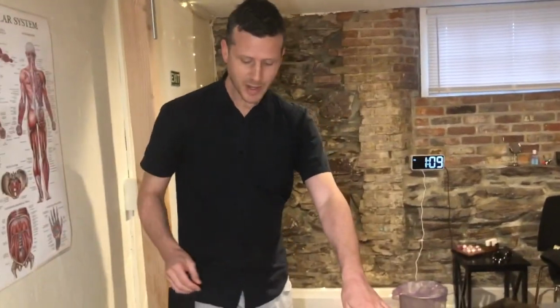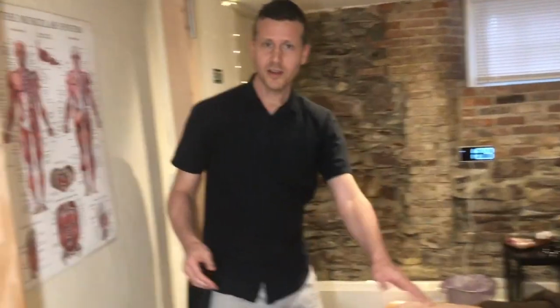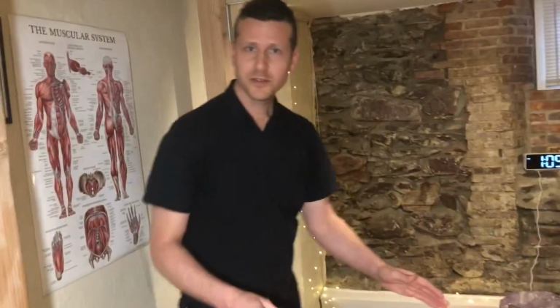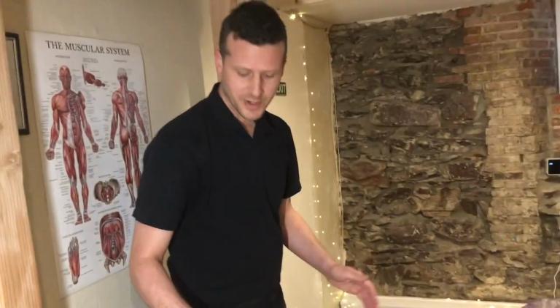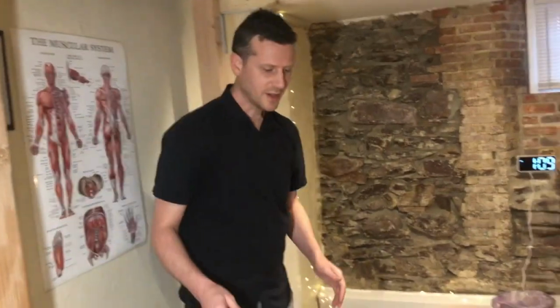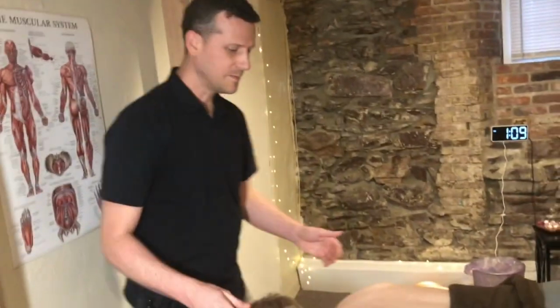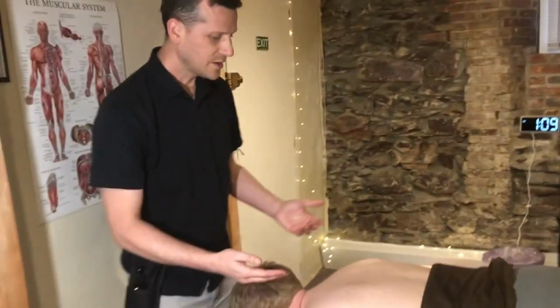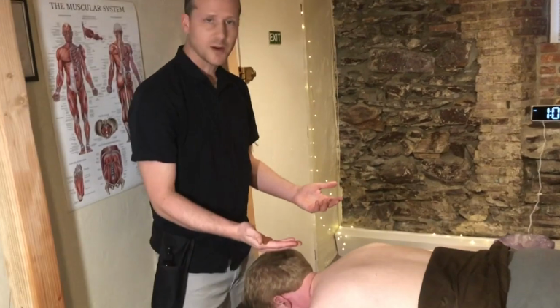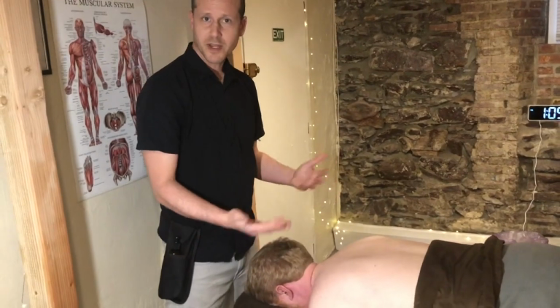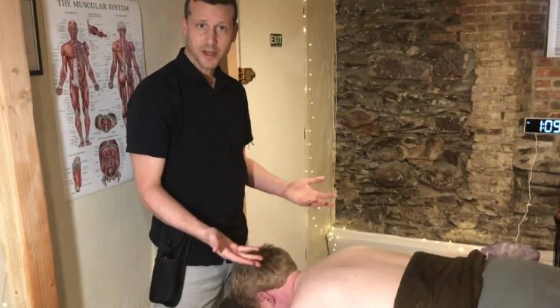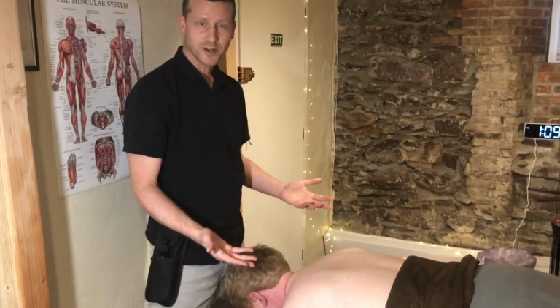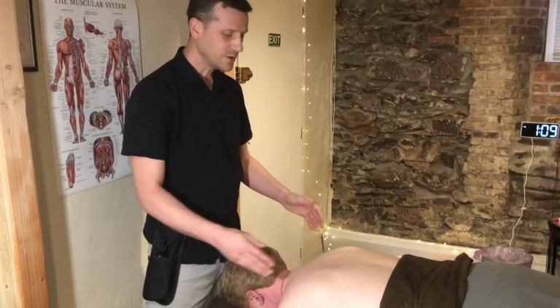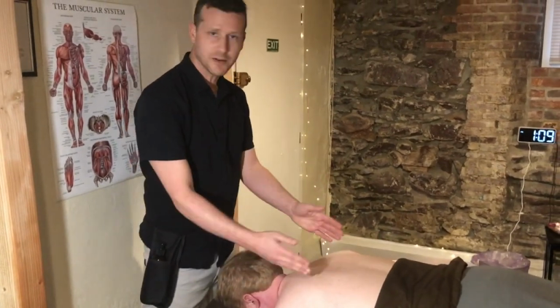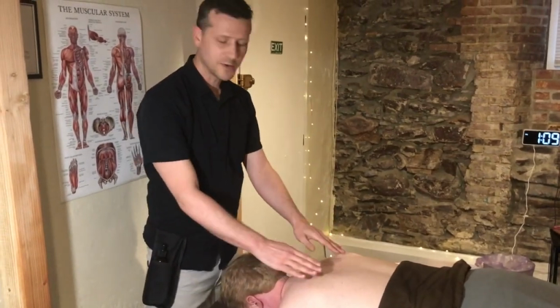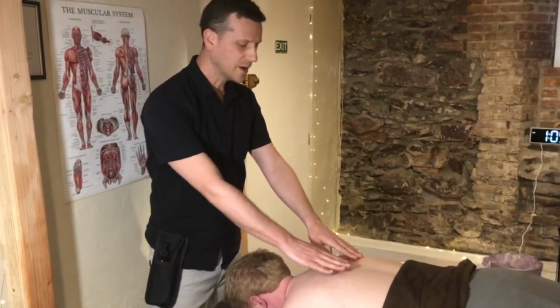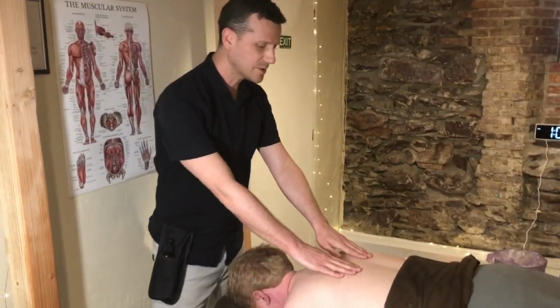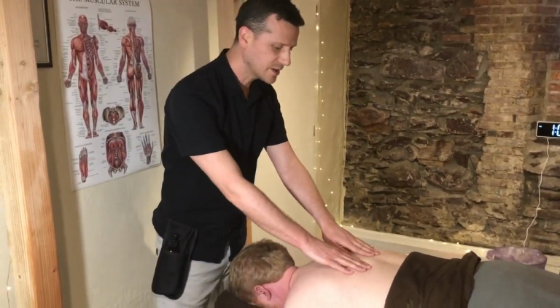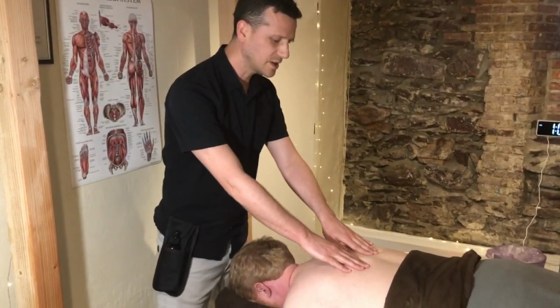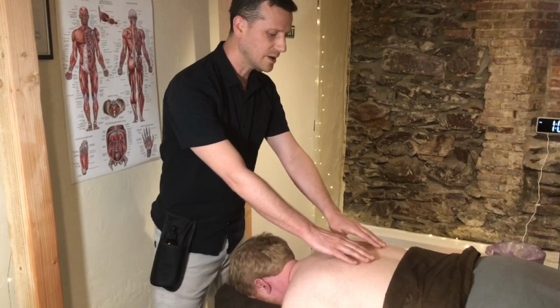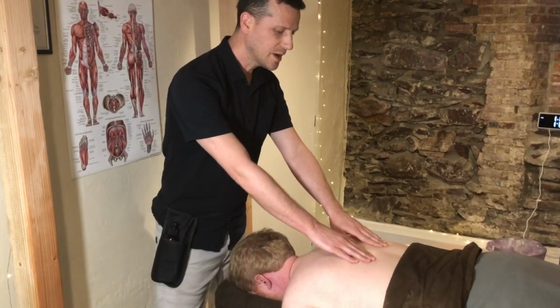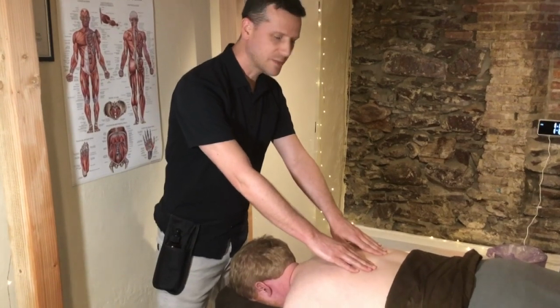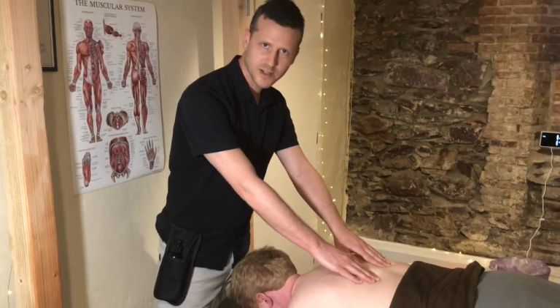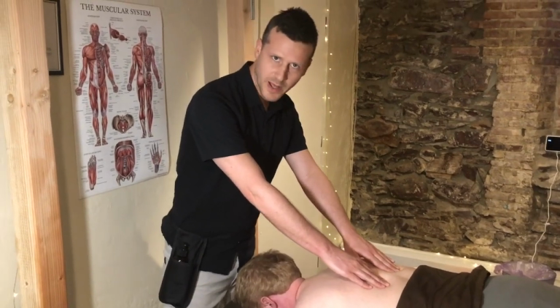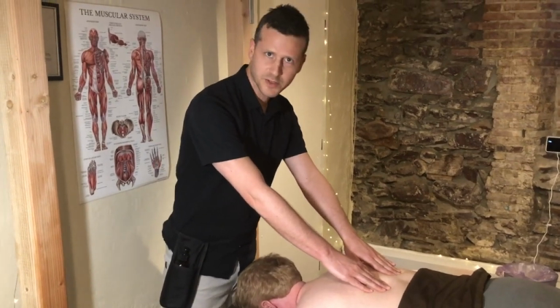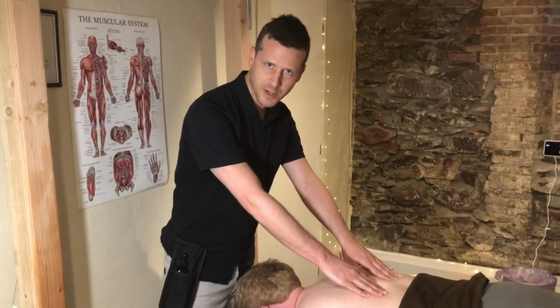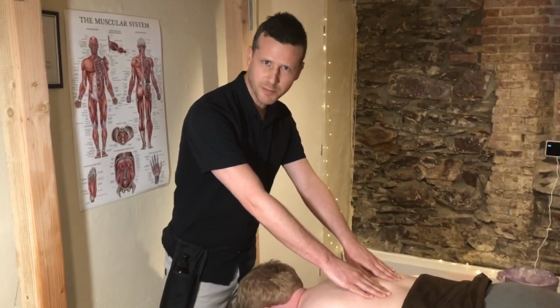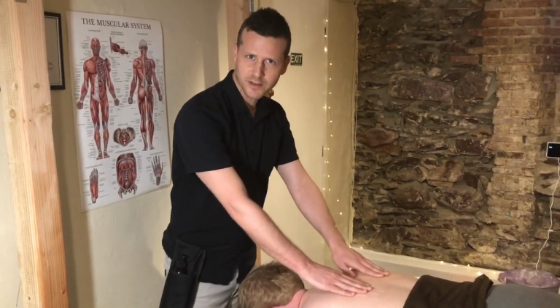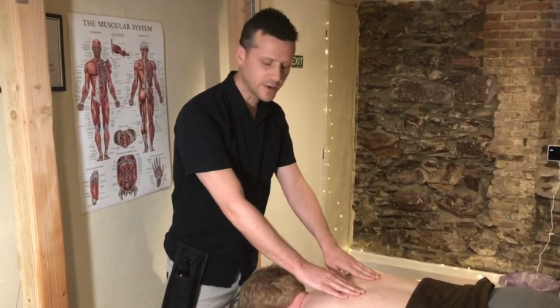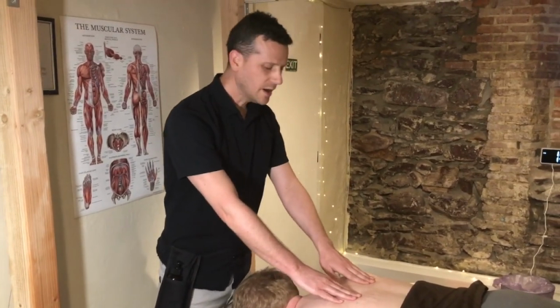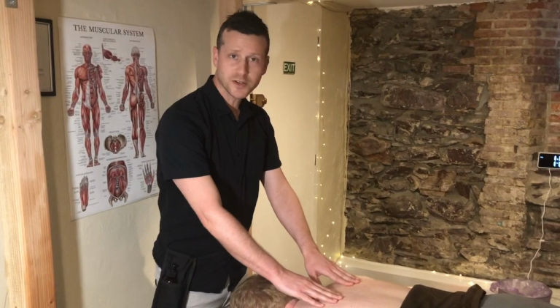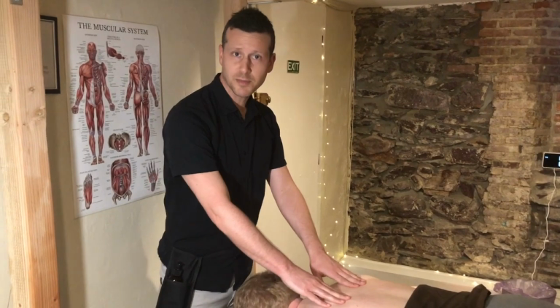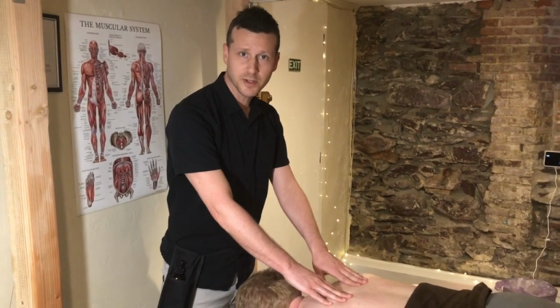Depending on your situation, your therapist might recommend gua sha to you. It's not for everyone, but if you're experiencing extreme hypertonicity in your back, extreme tight muscles, pain or discomfort, gua sha might be good for you.